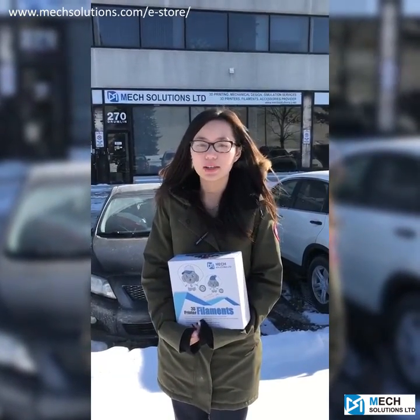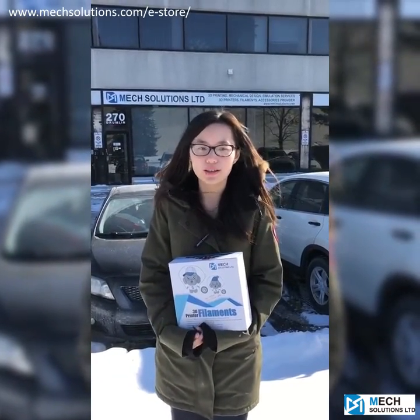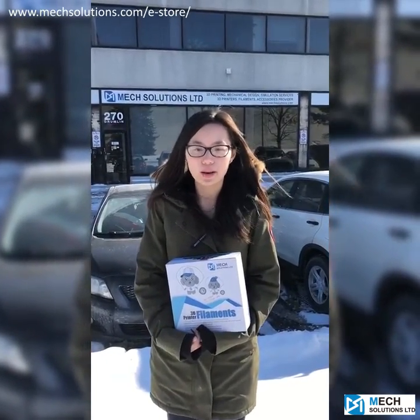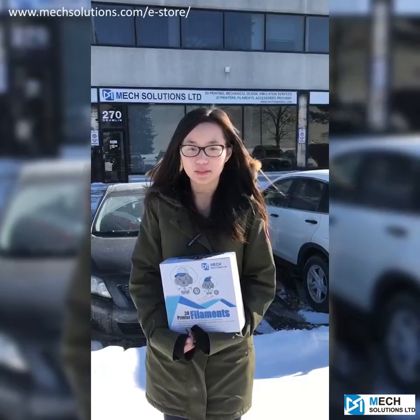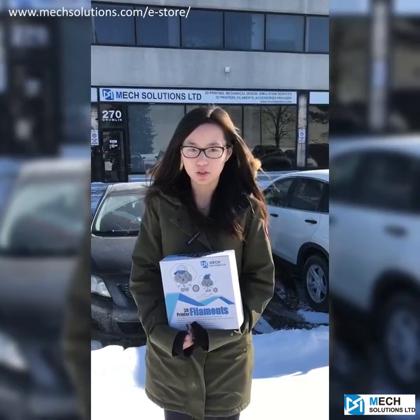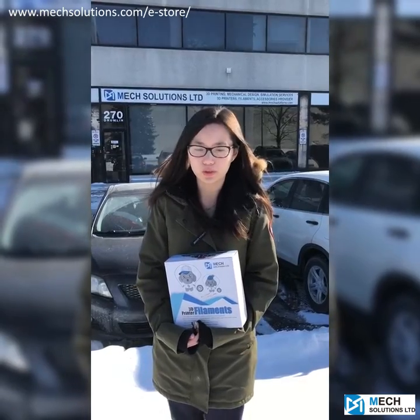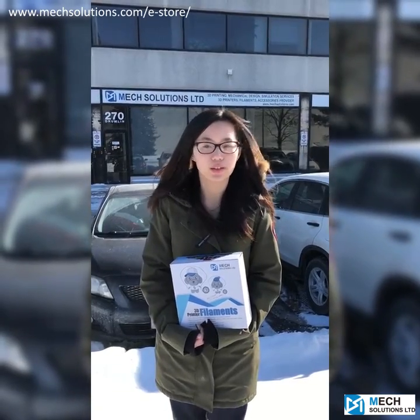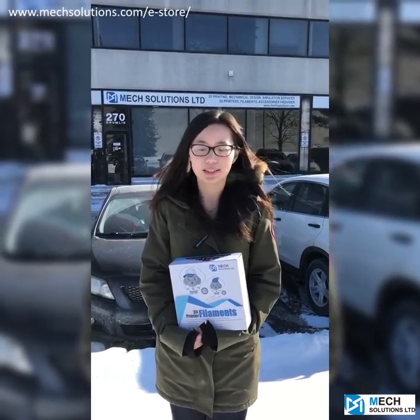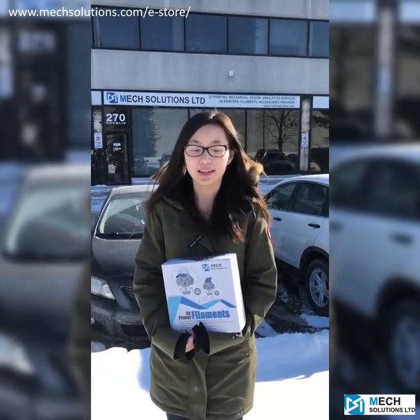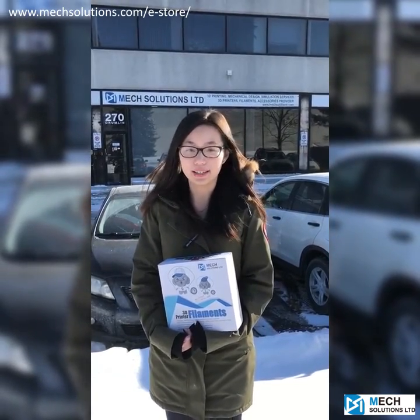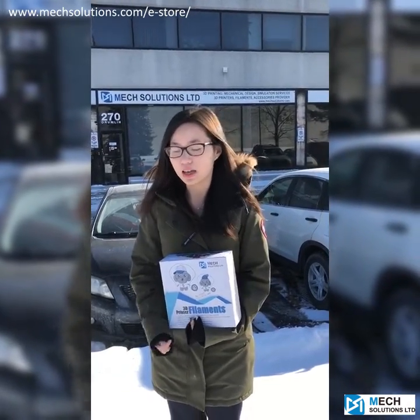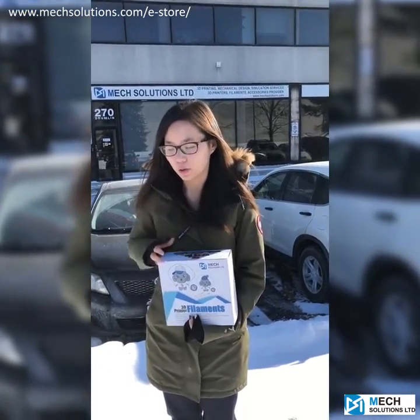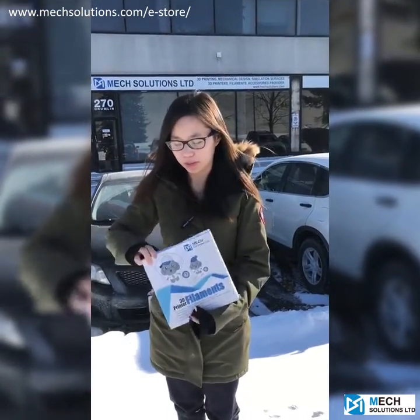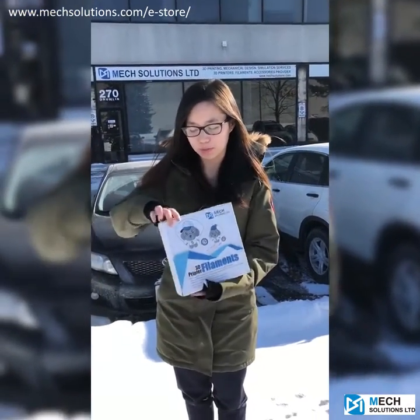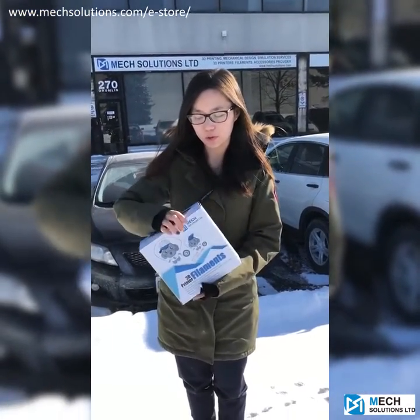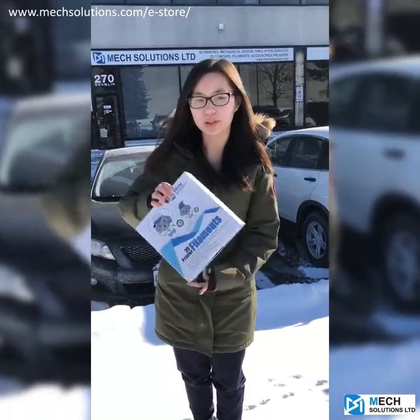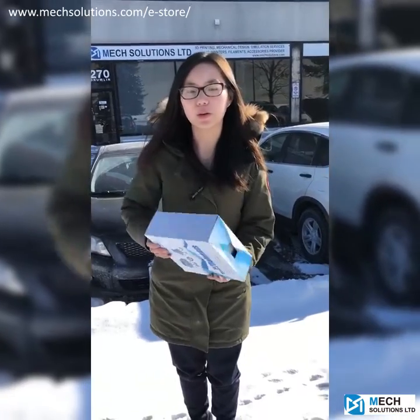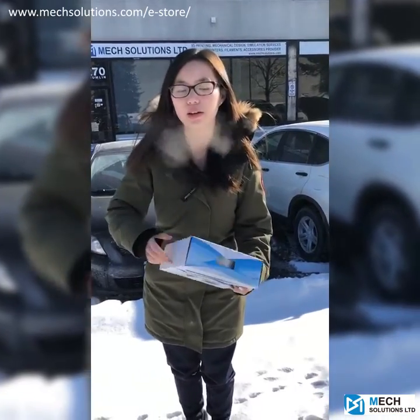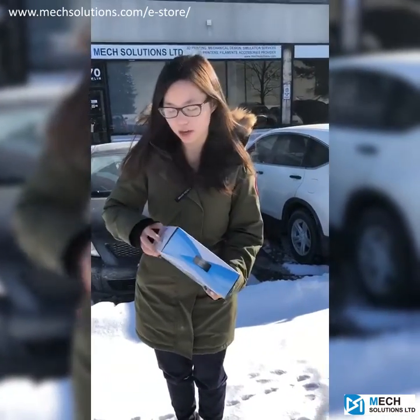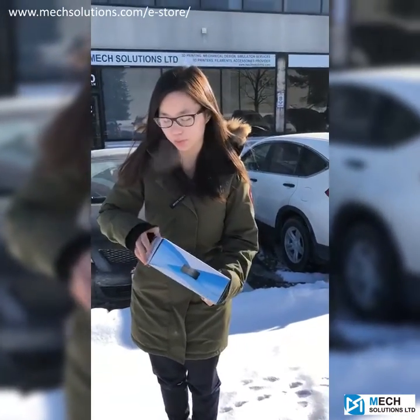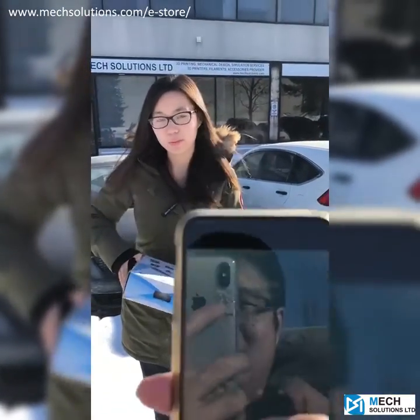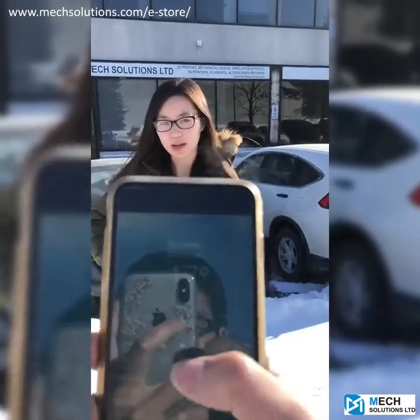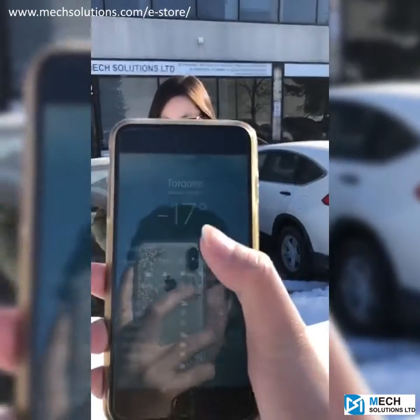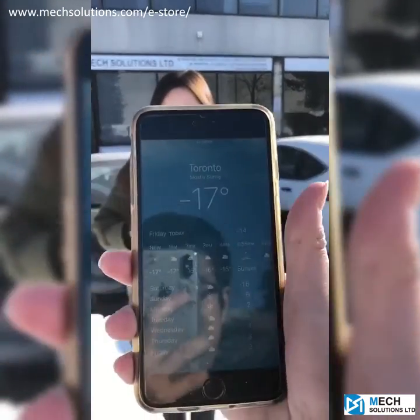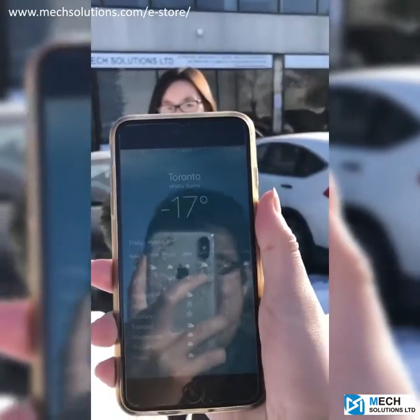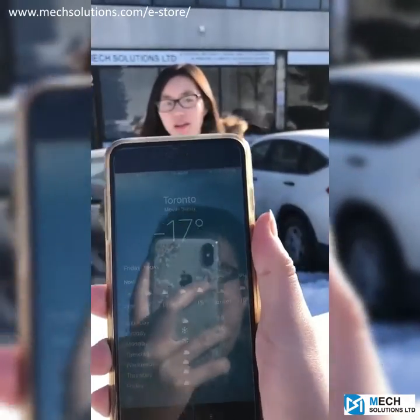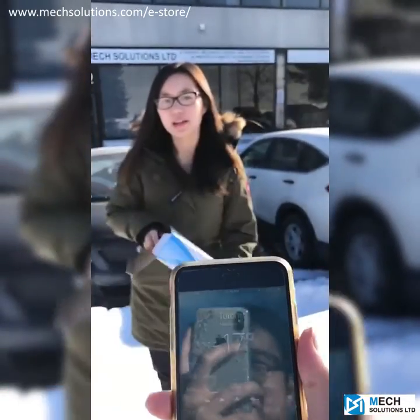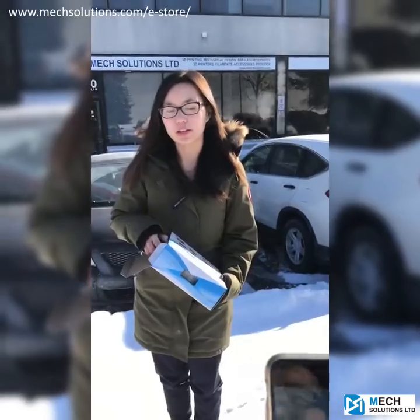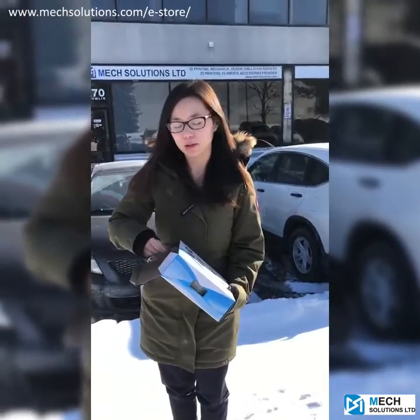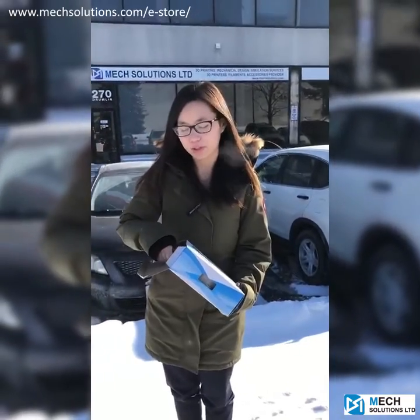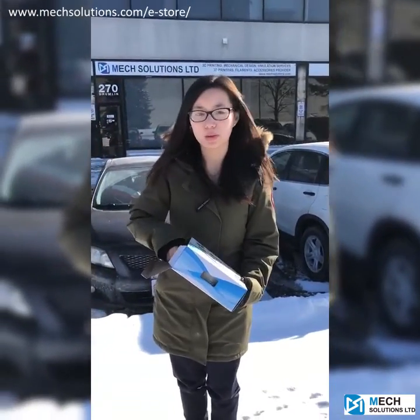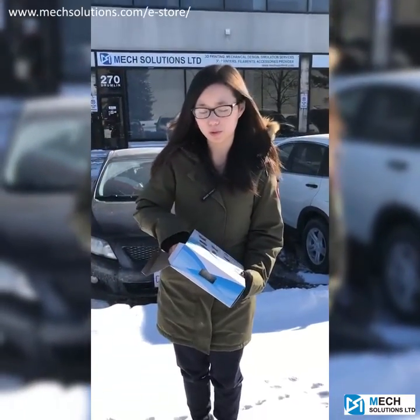Today the weather is minus 17 degrees, which is one of the coldest days in Canada. So what I'm going to do is I will put the filaments under the snow for 4 hours and check its printing property afterwards.